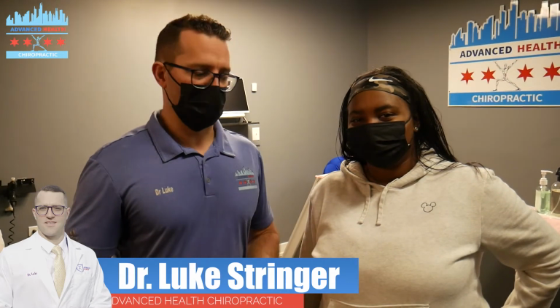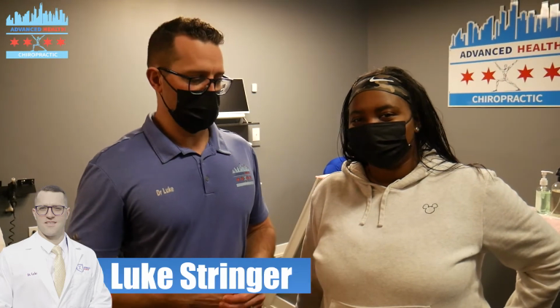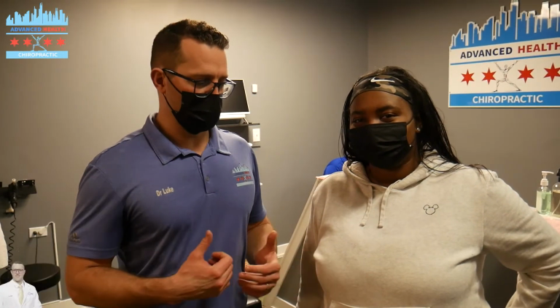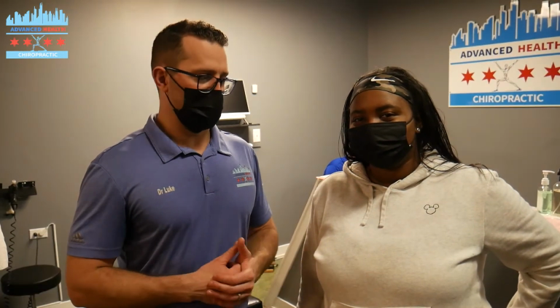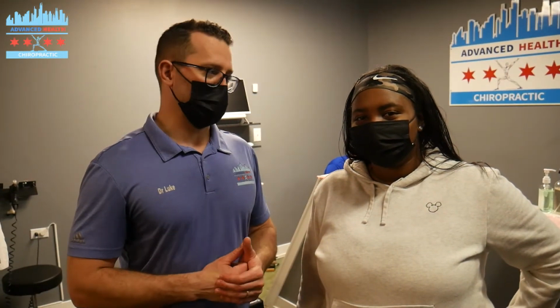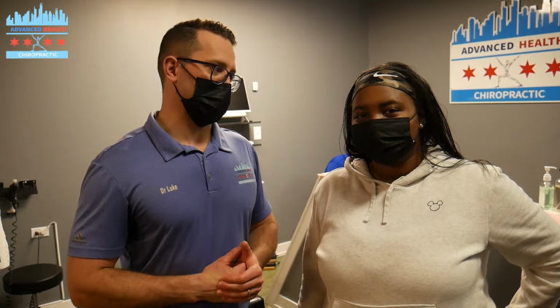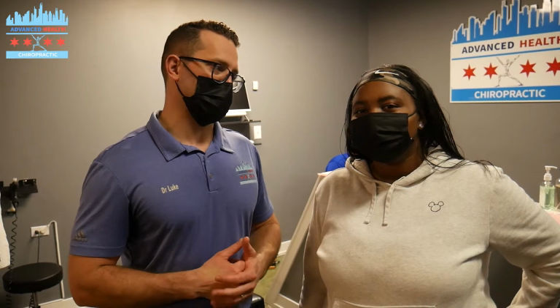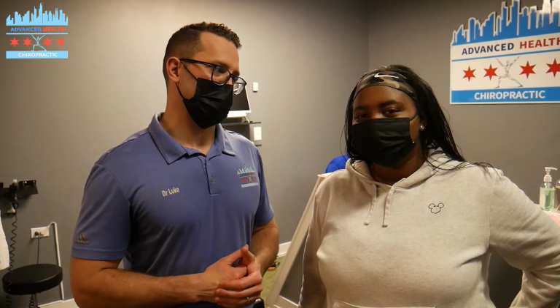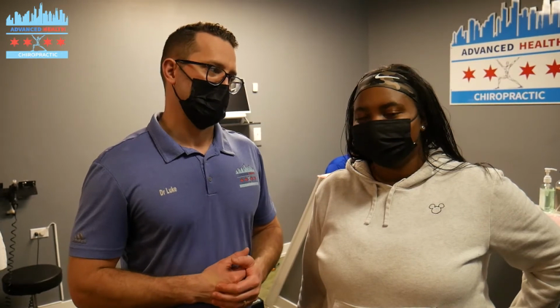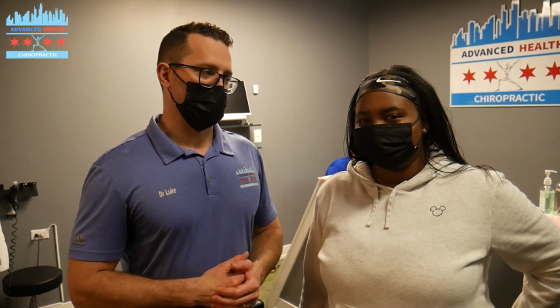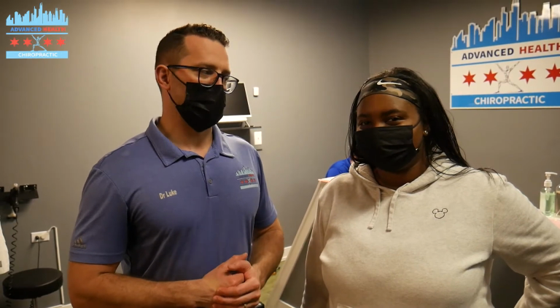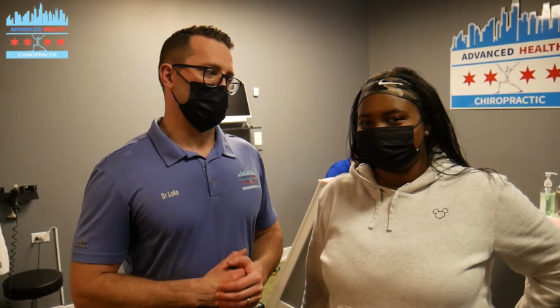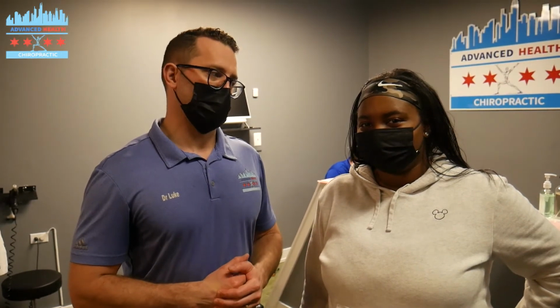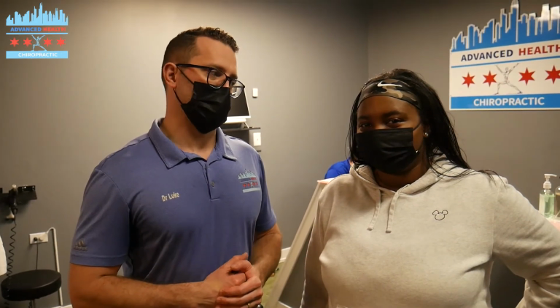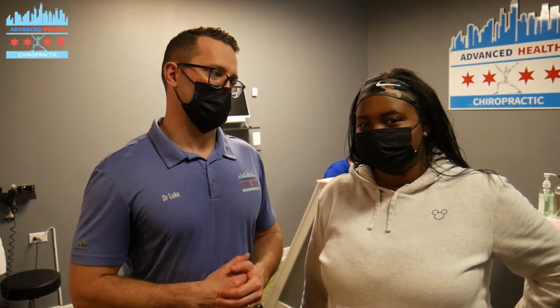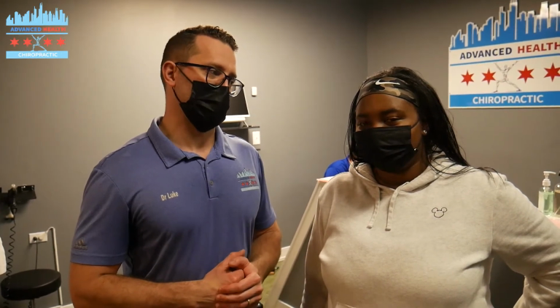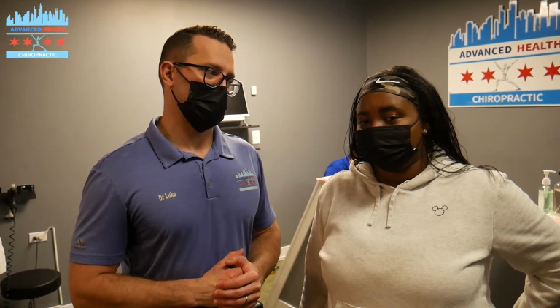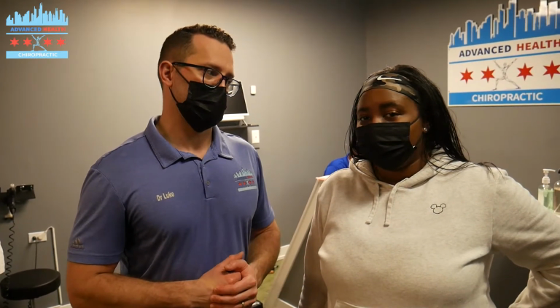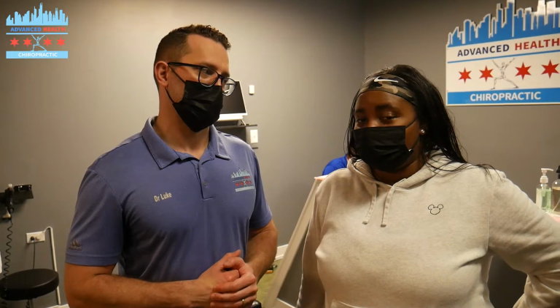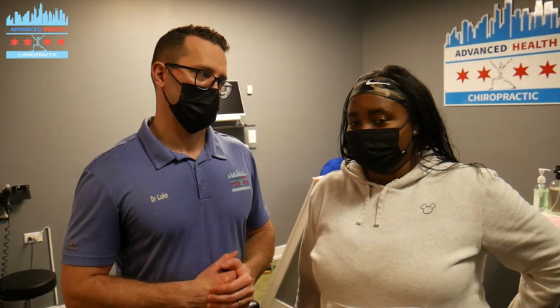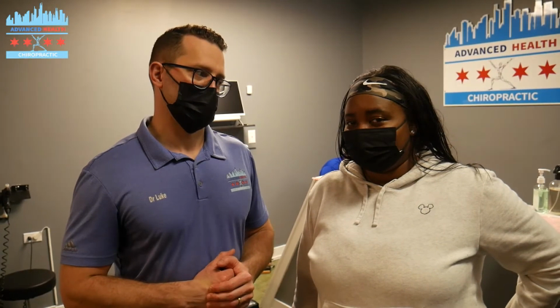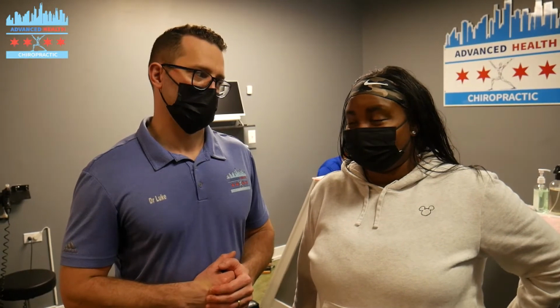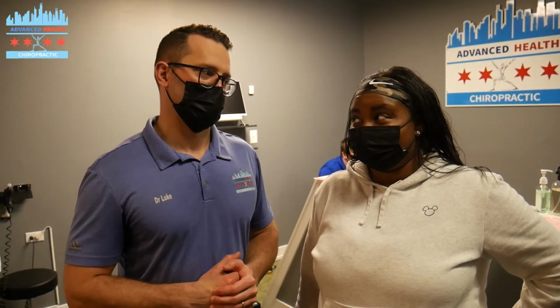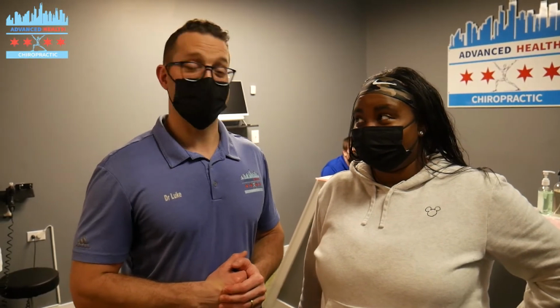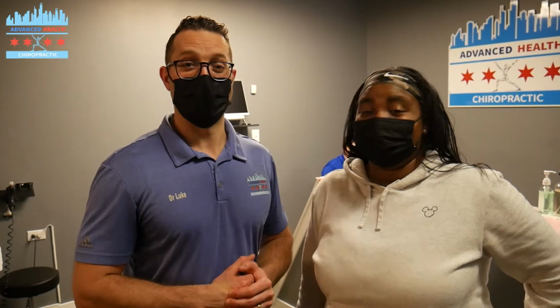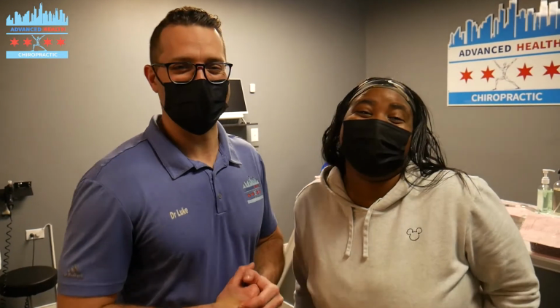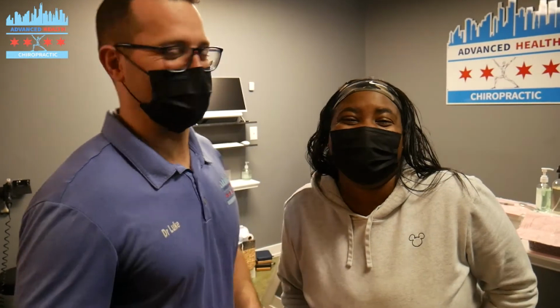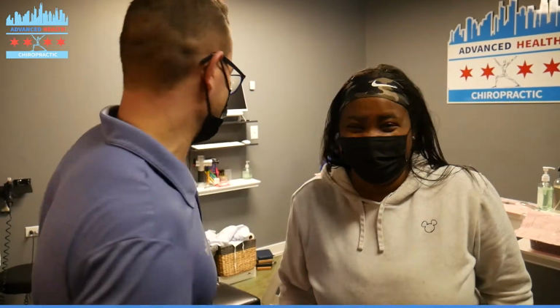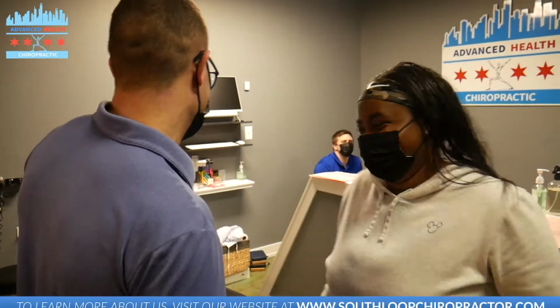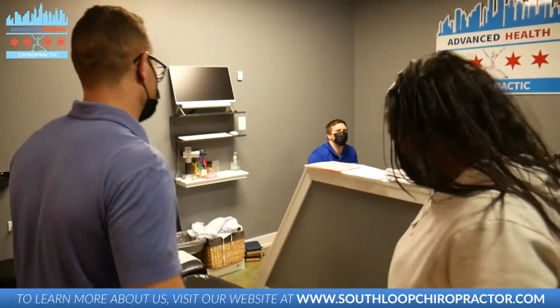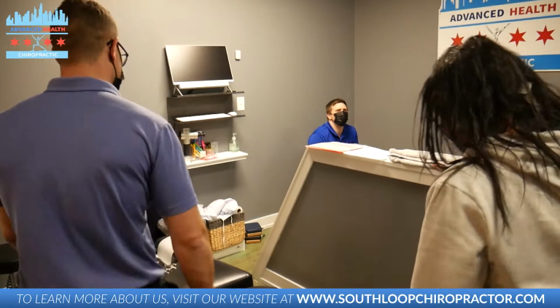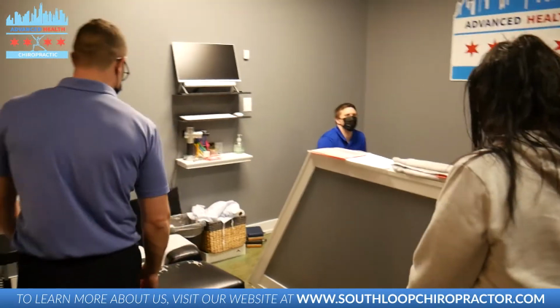Goals for Shalette is just get out of pain so she can get back to it. So Shalette, how have you been feeling after the first month or so of treatment? So far, so good. Alright, let's get Shalette adjusted.